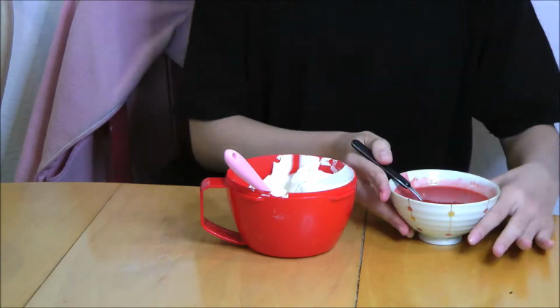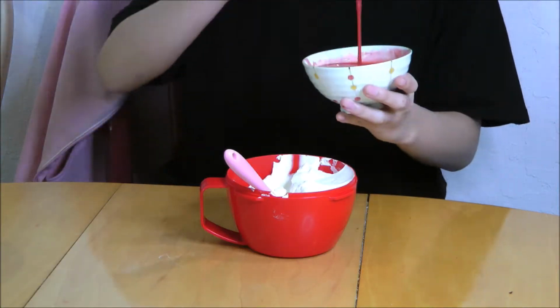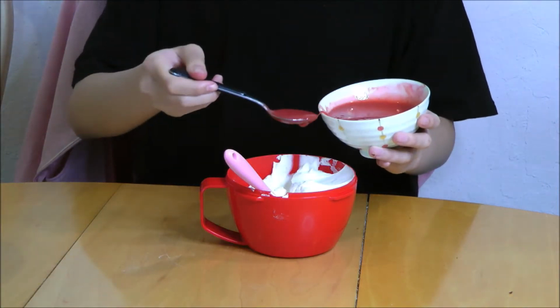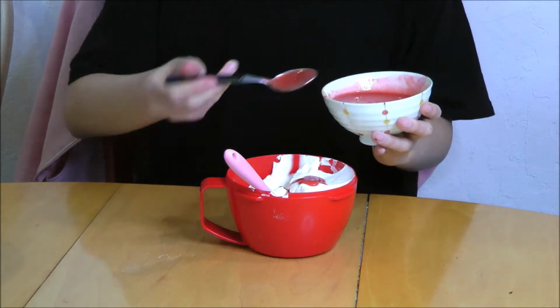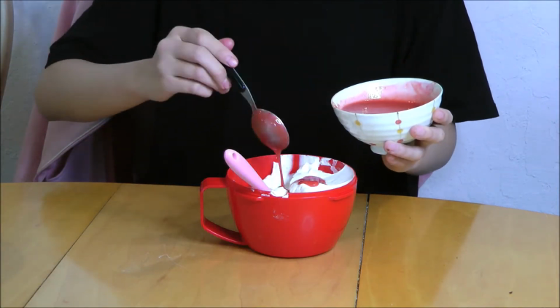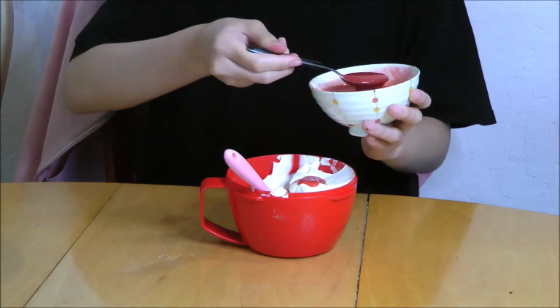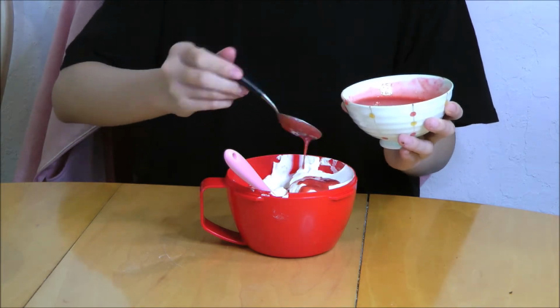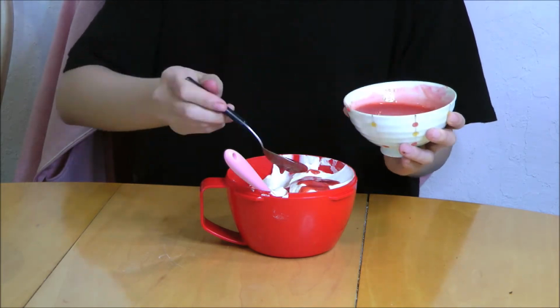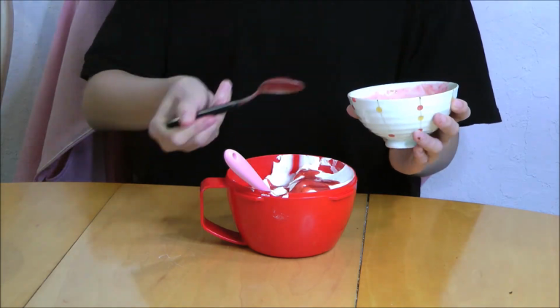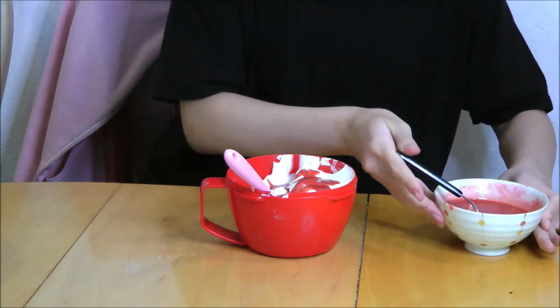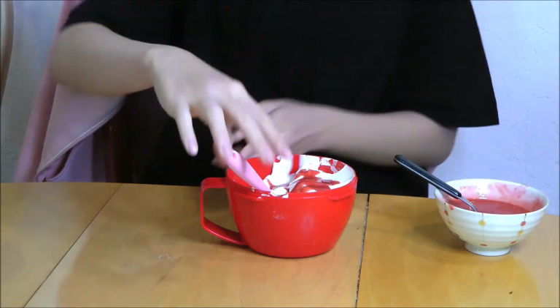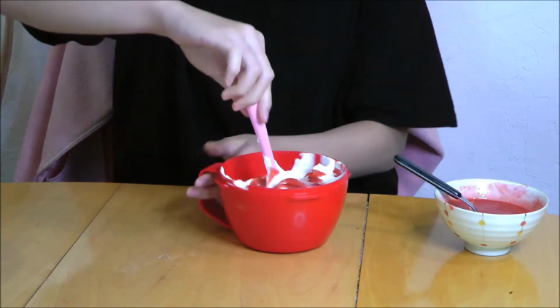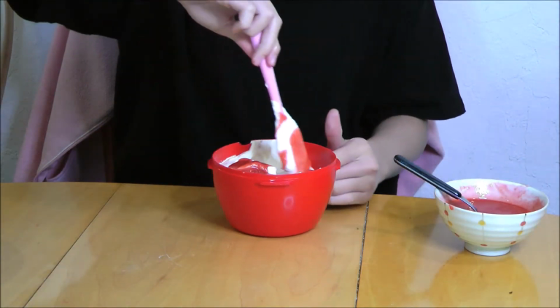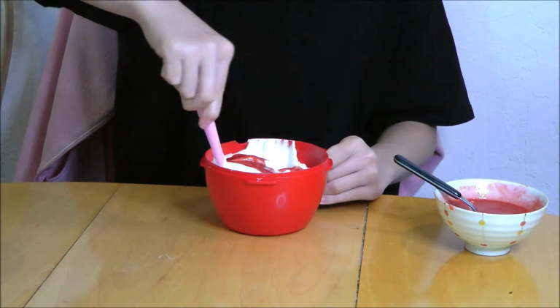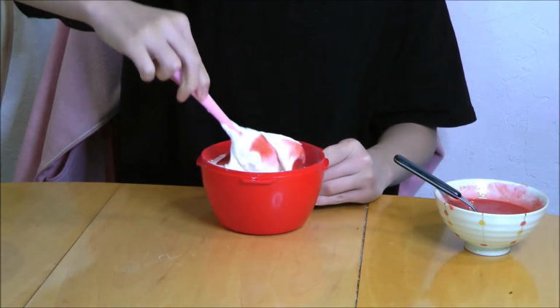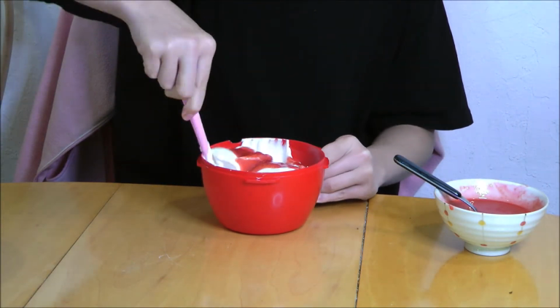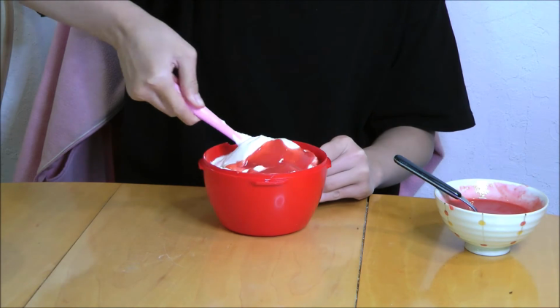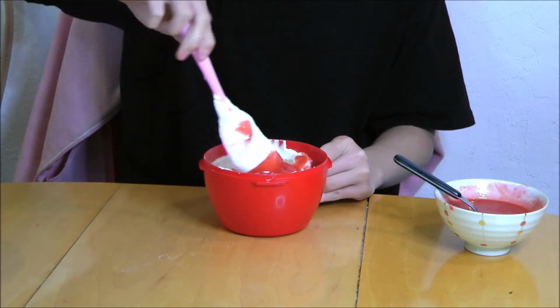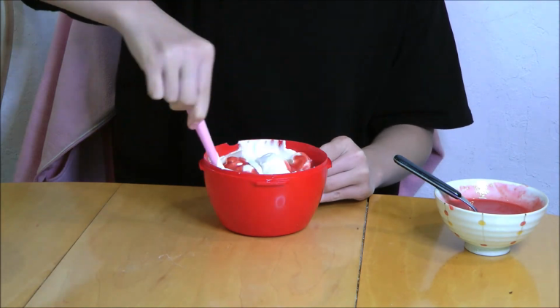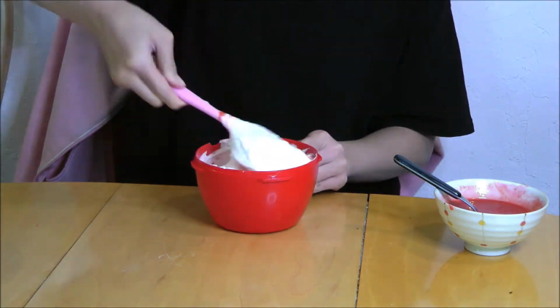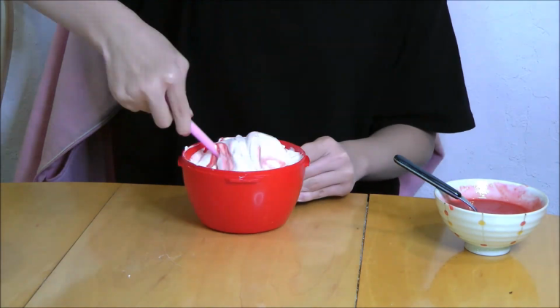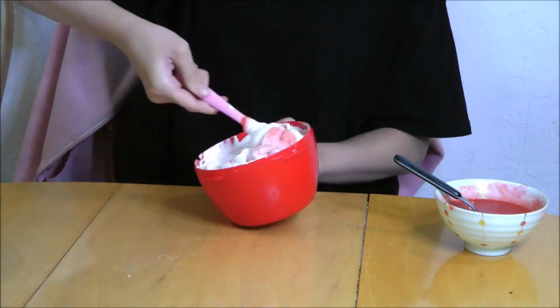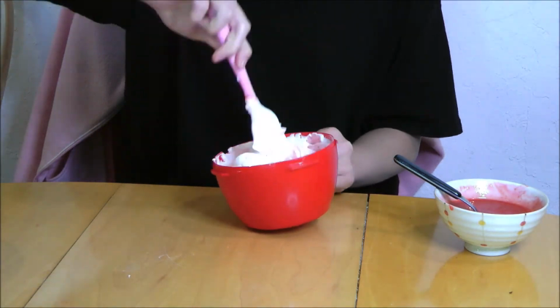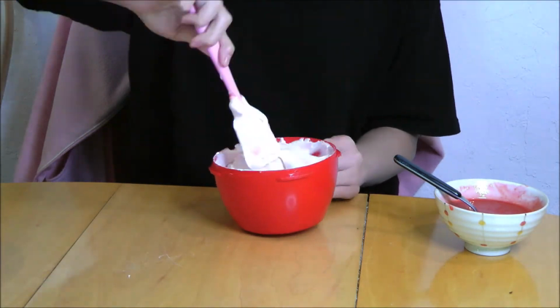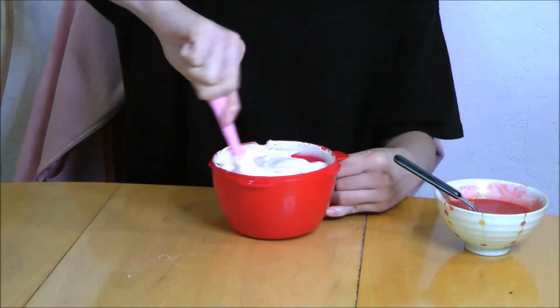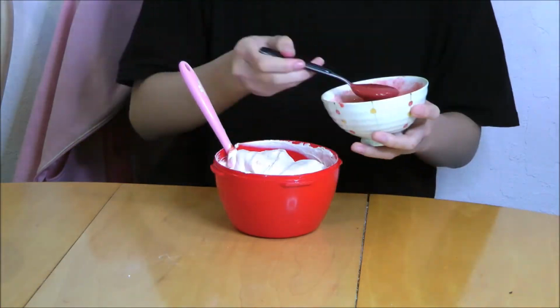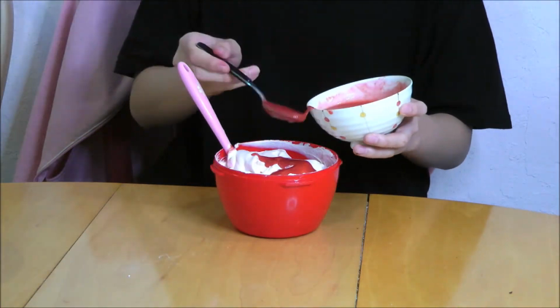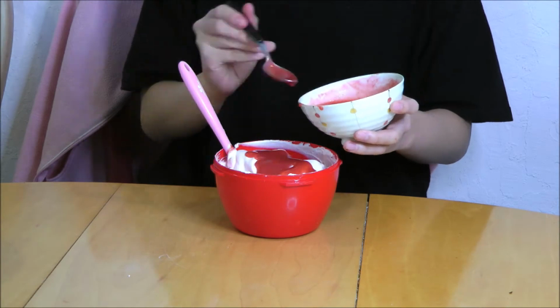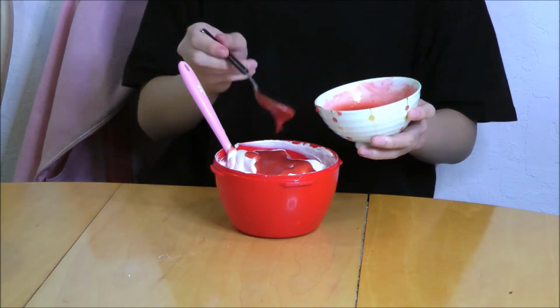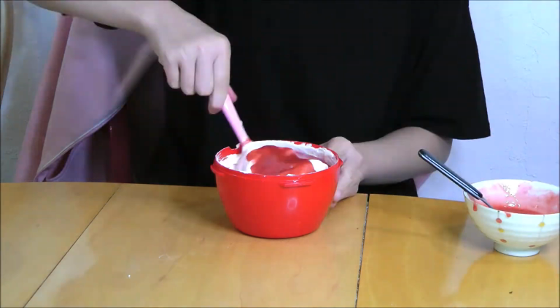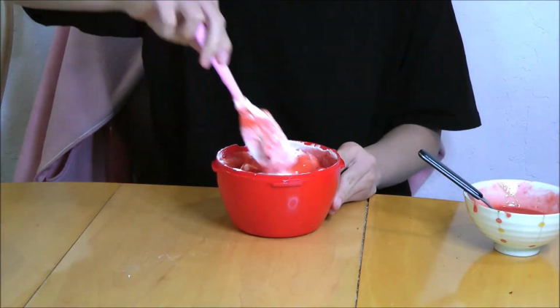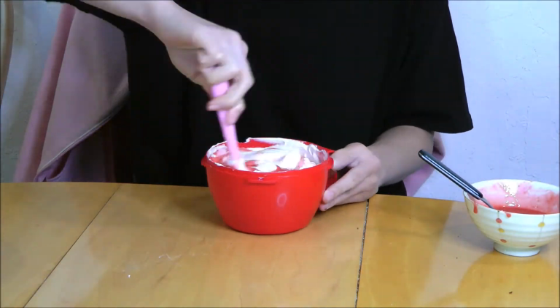Now you want to take about 2 and a half cups of the whipping cream that you made earlier and put in the puree, and gently fold it together so you get strawberry-flavored whipped cream. There's no specific amount to put in — you can taste it as you go to see how you like it.